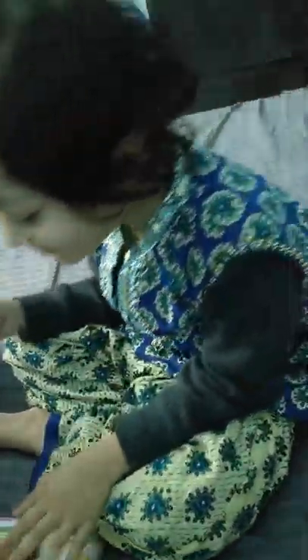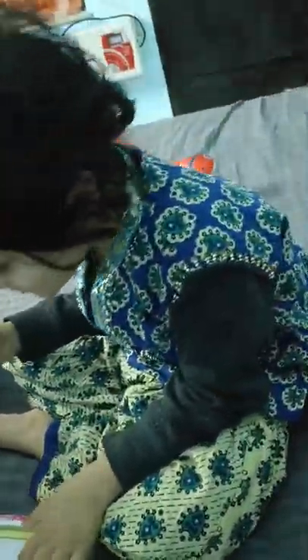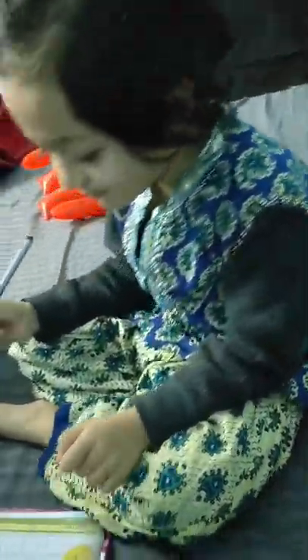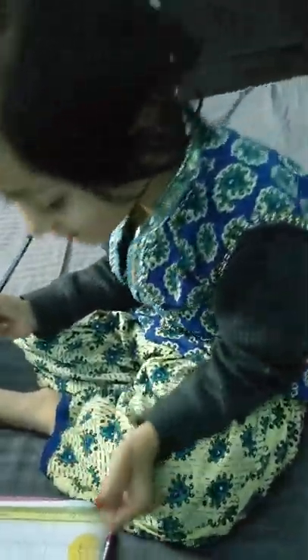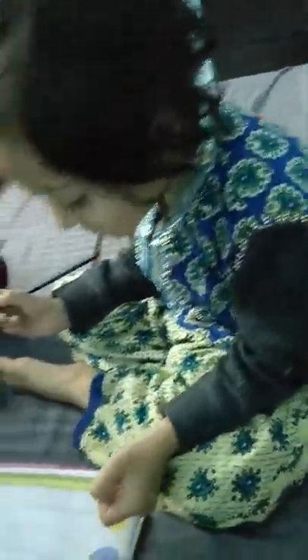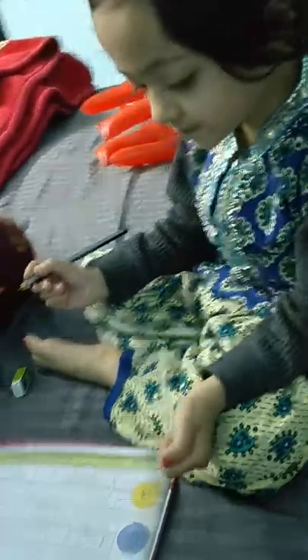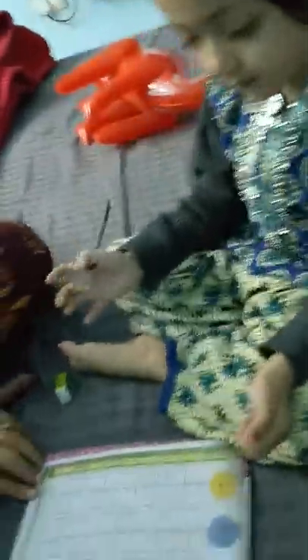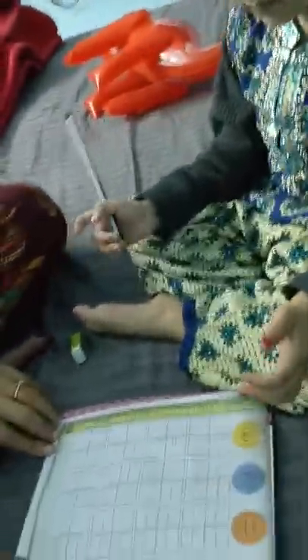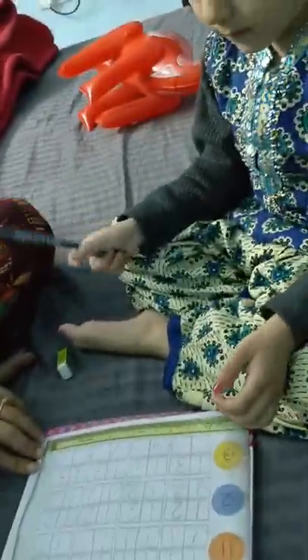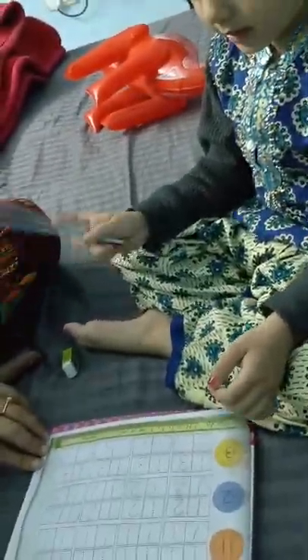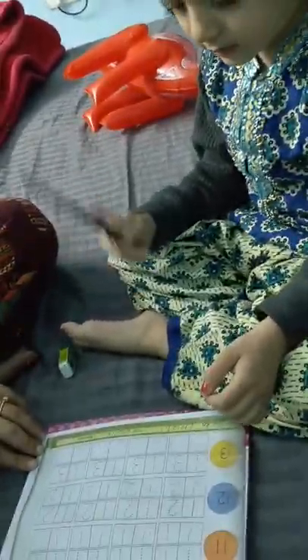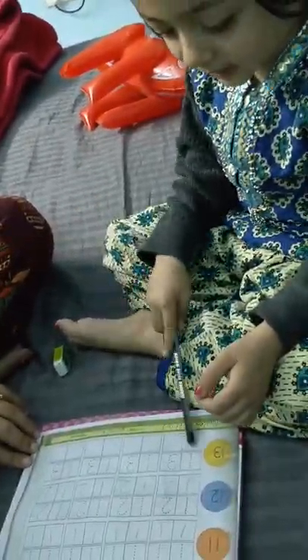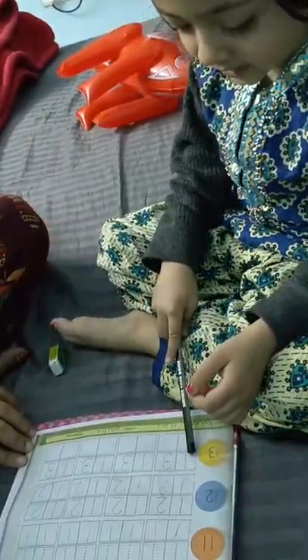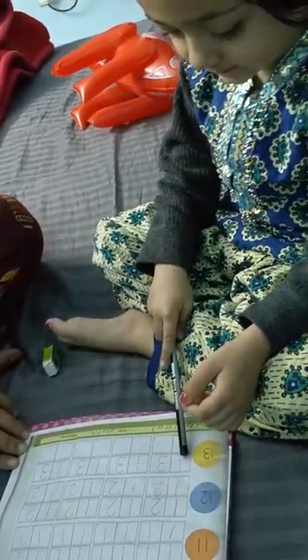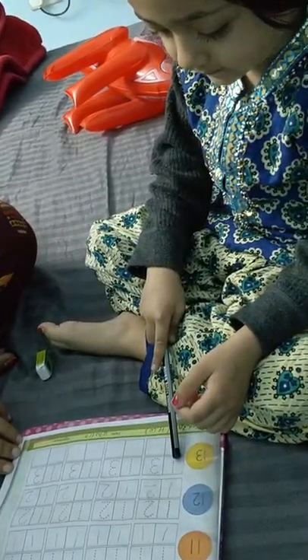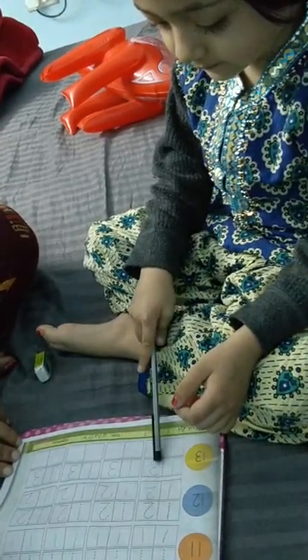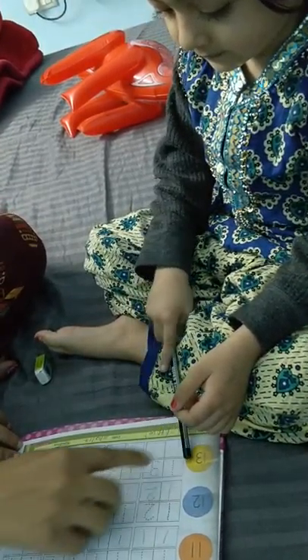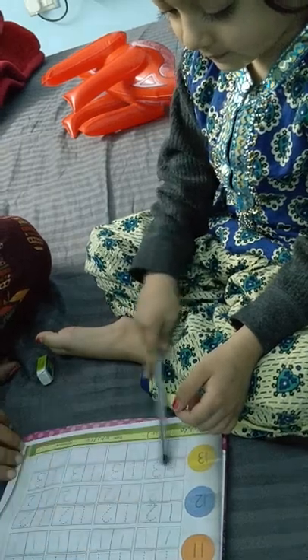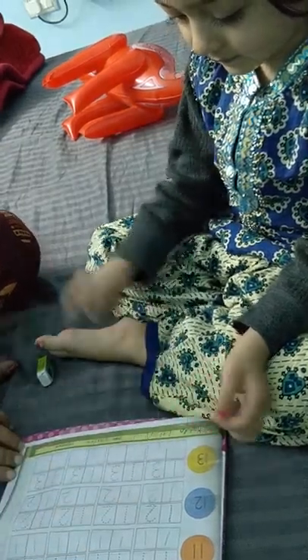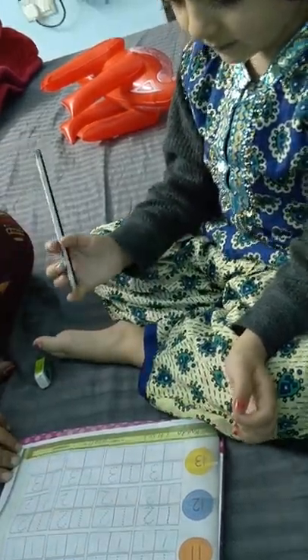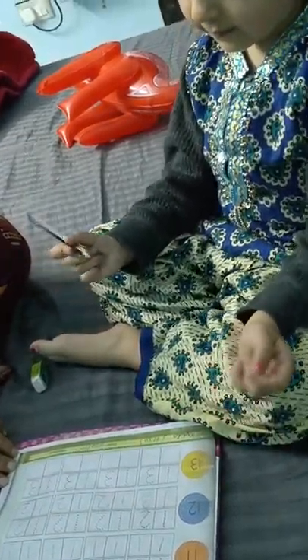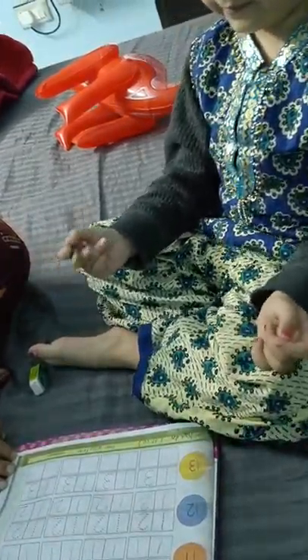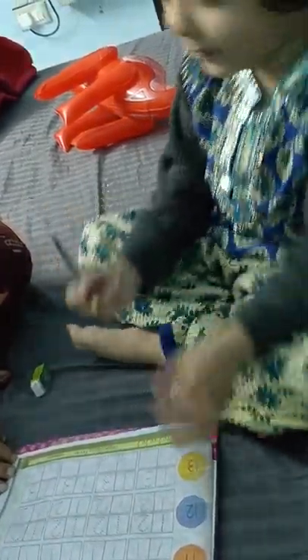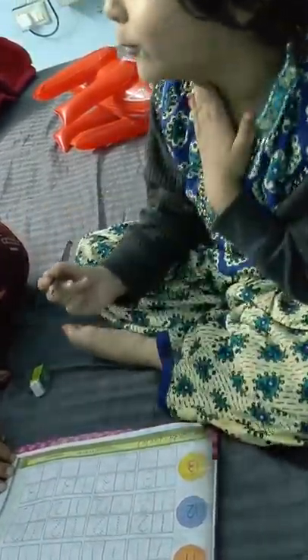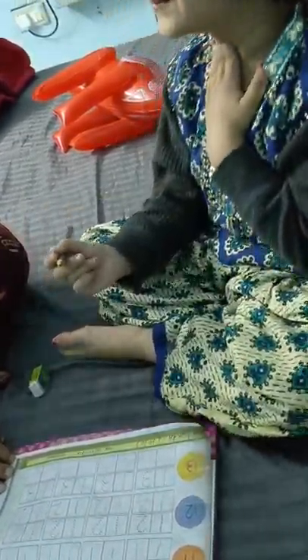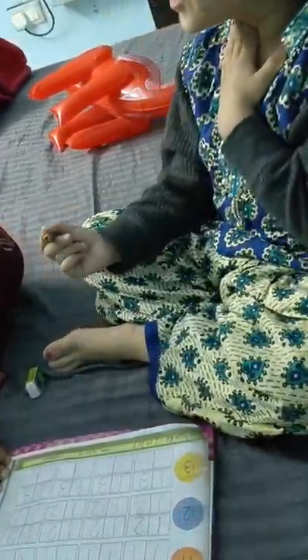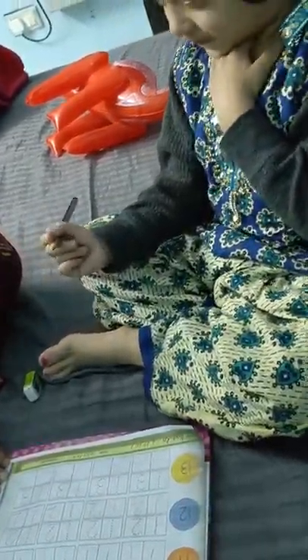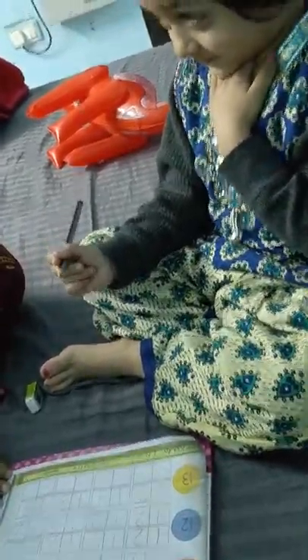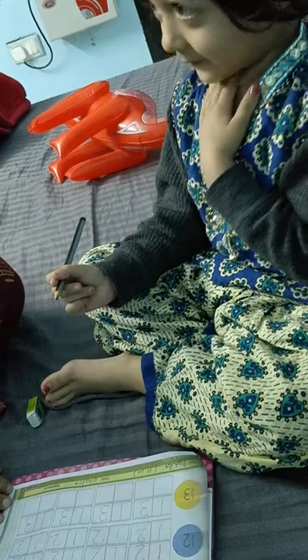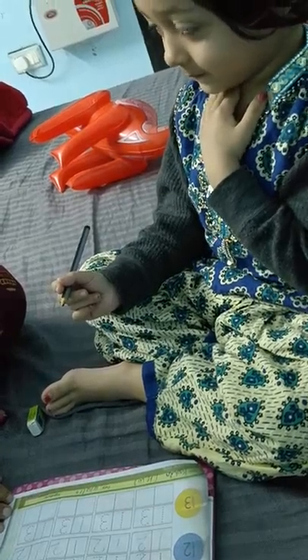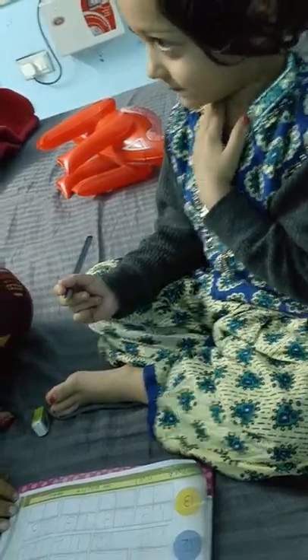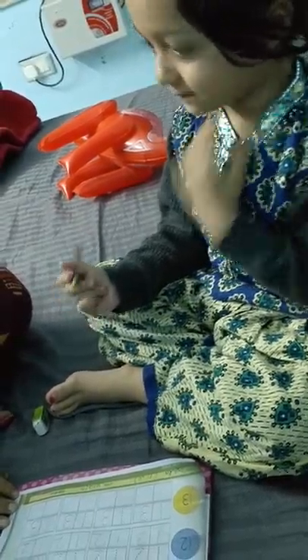What comes after twelve? Thirteen. Yes. So write thirteen. It's okay. Now thirteen, please.